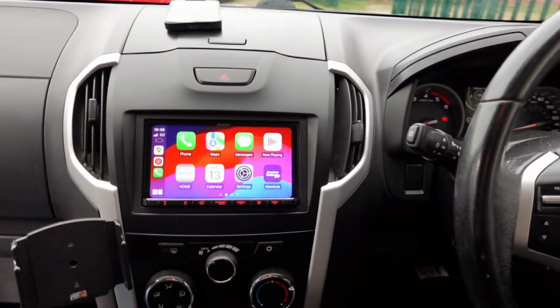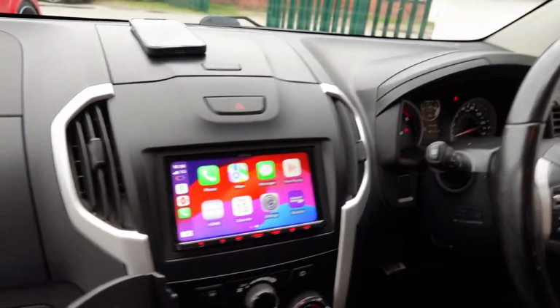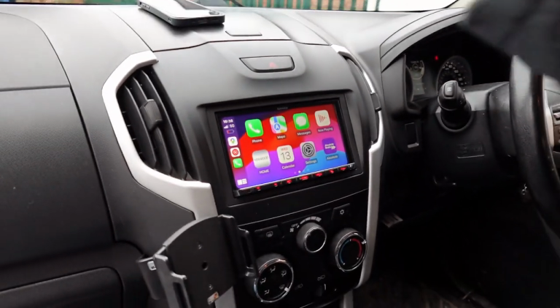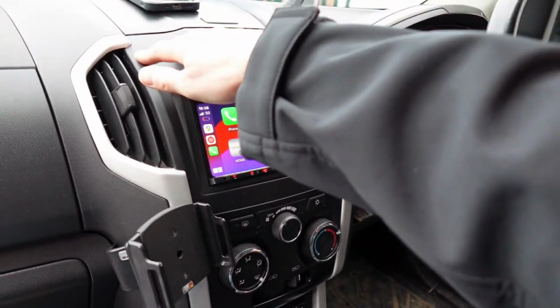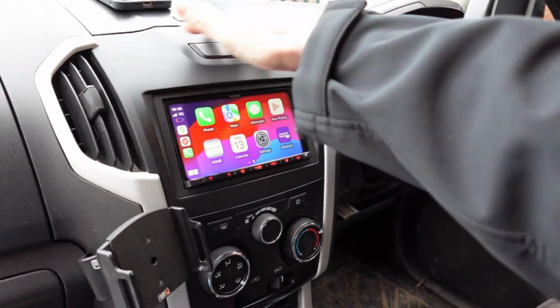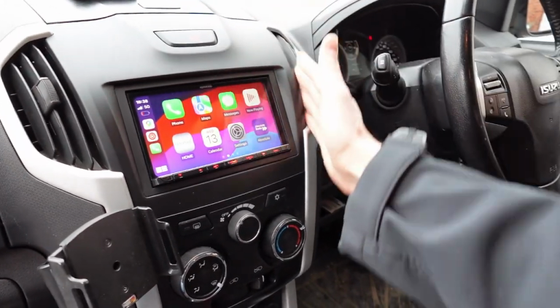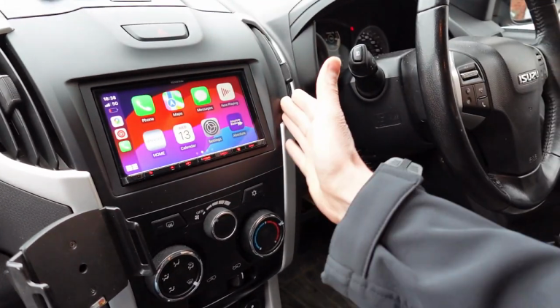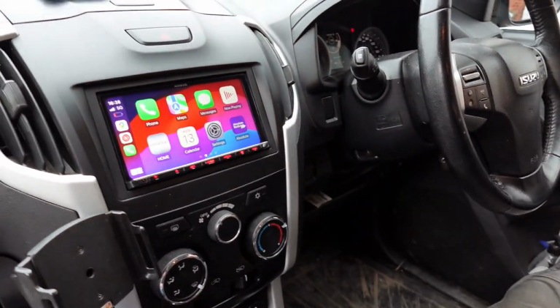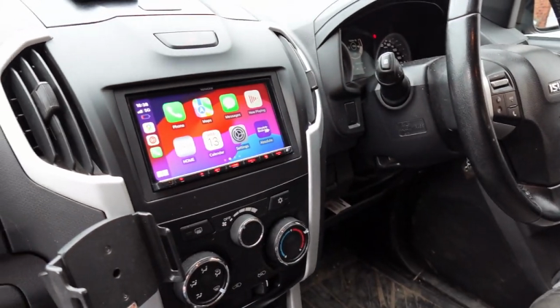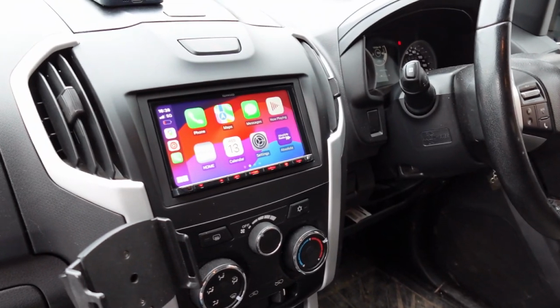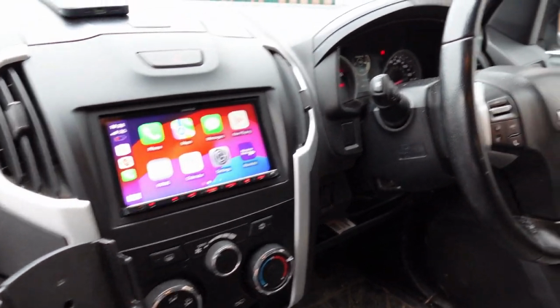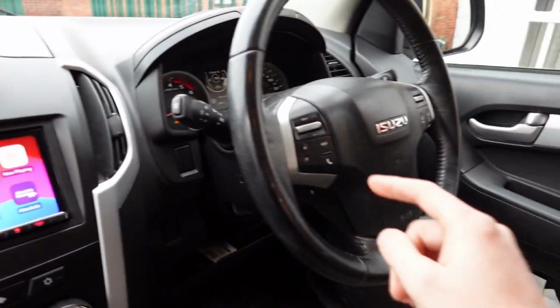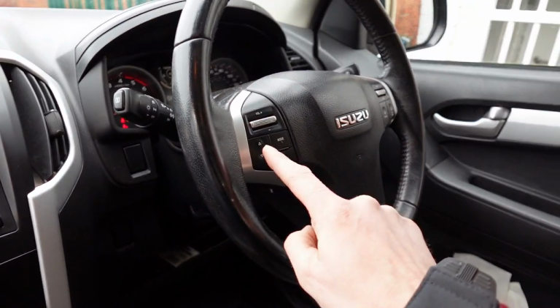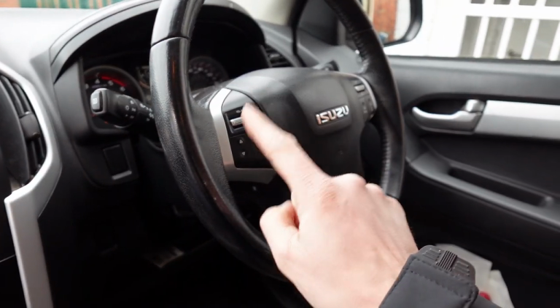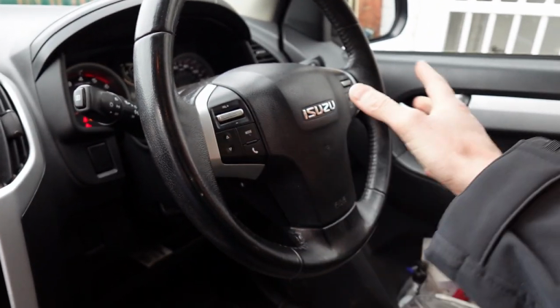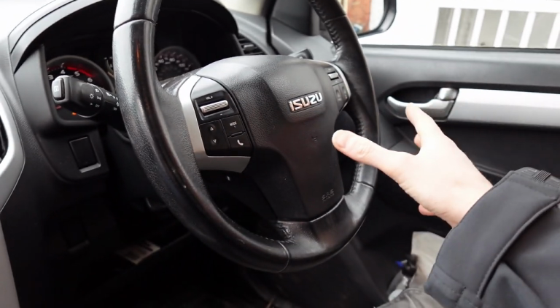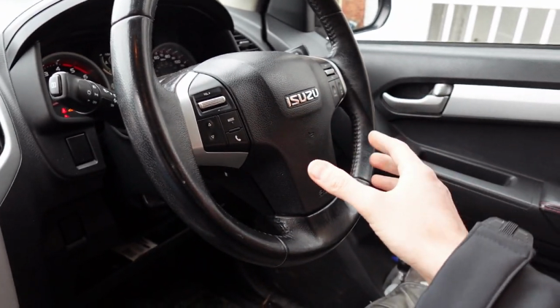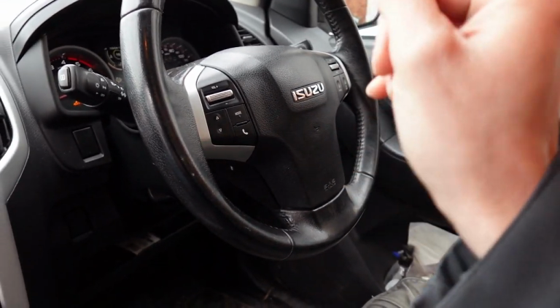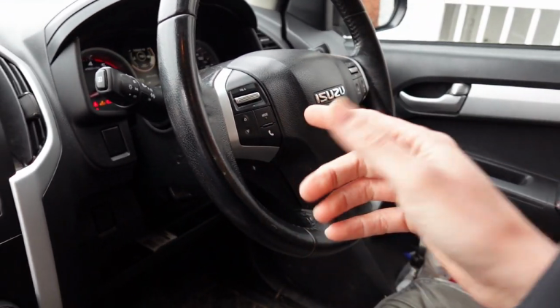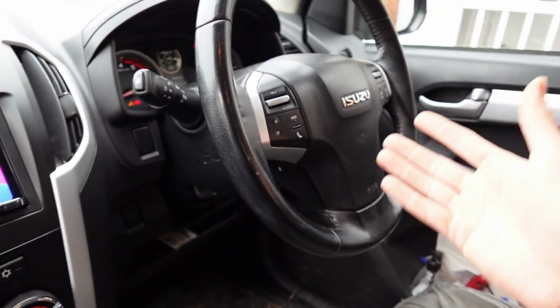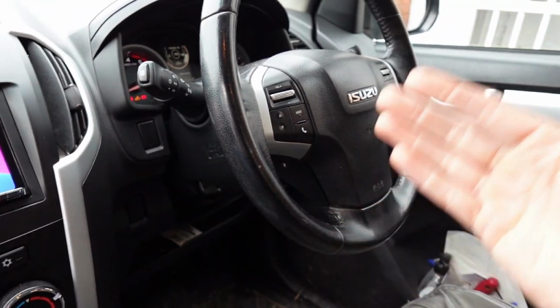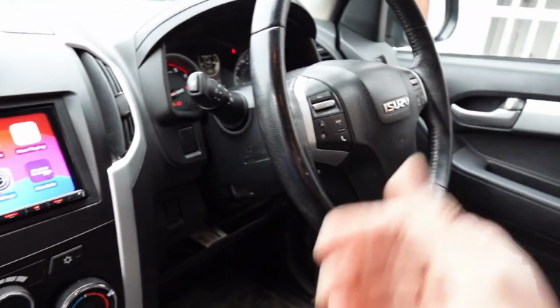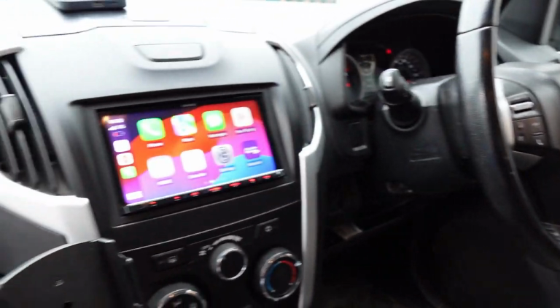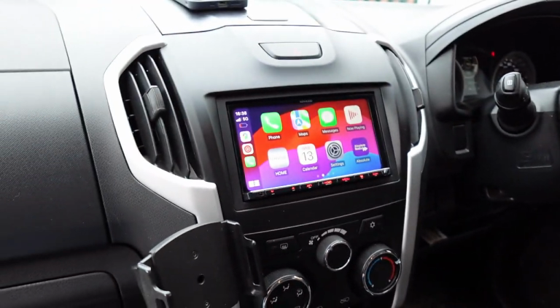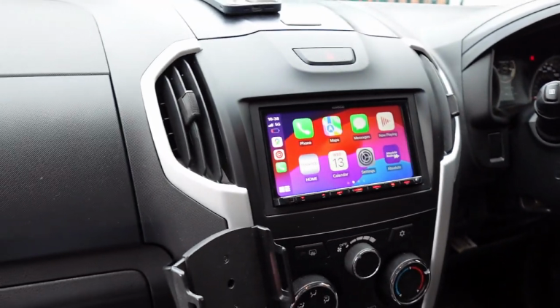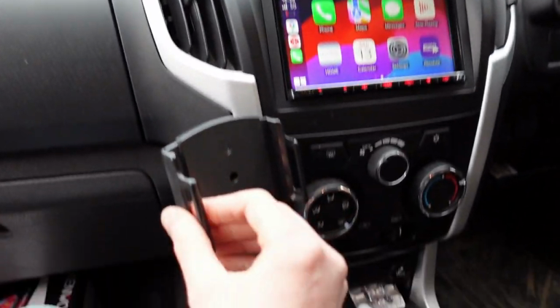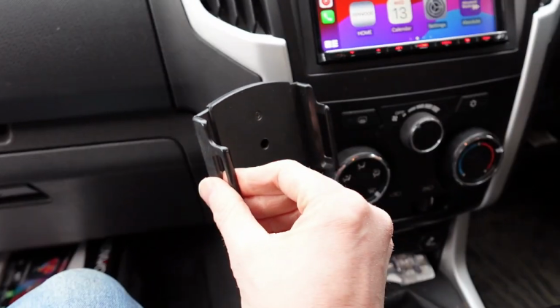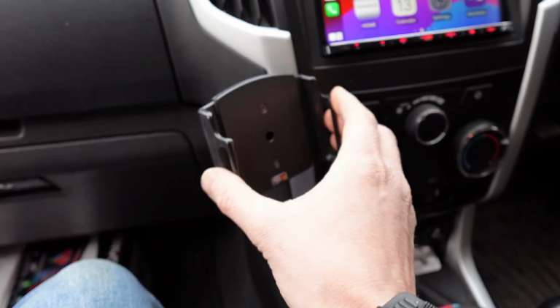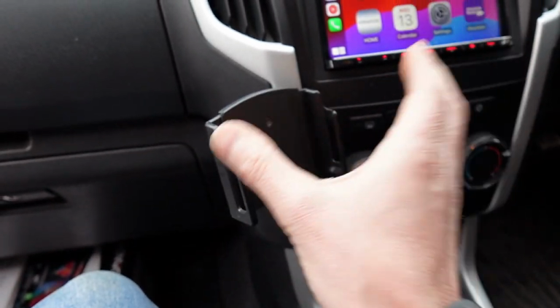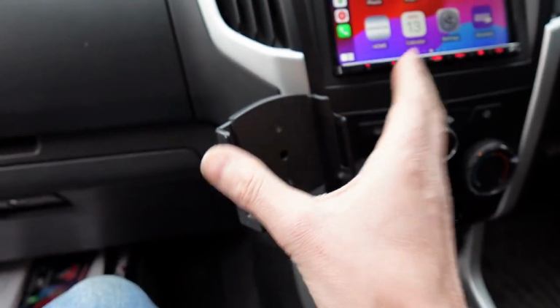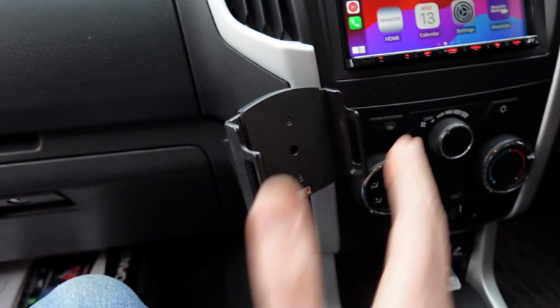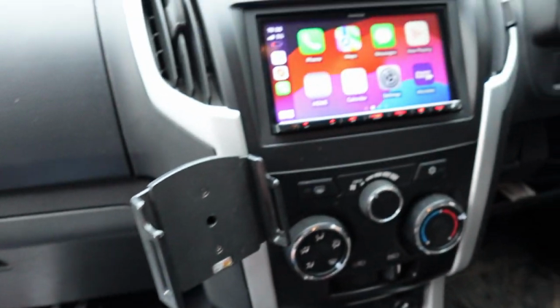What we have done is fitted this fascia in to allow us to install a normal seven-inch screen. We've also got the steering wheel controls working the unit — volume up and down, track up and down, and phone calls. The customer has their own phone bracket there which they still wanted to keep, that's why we've left that there.